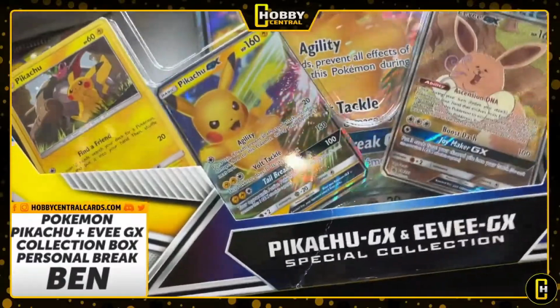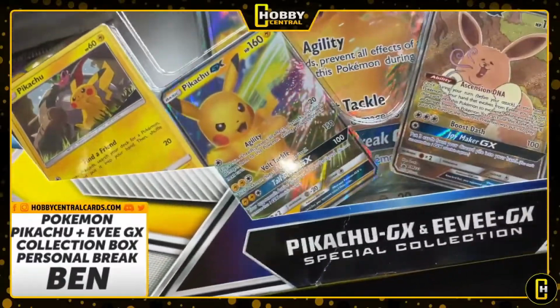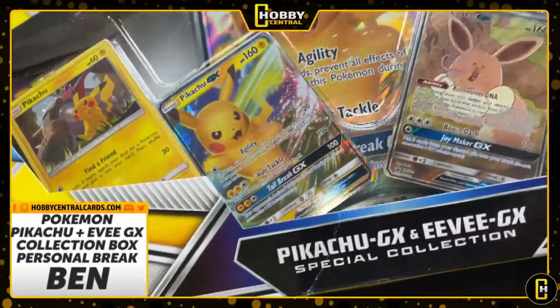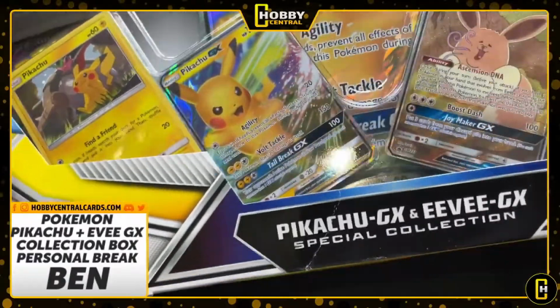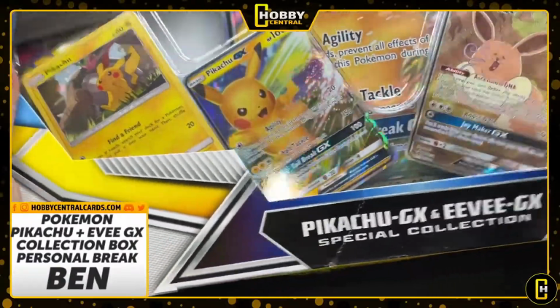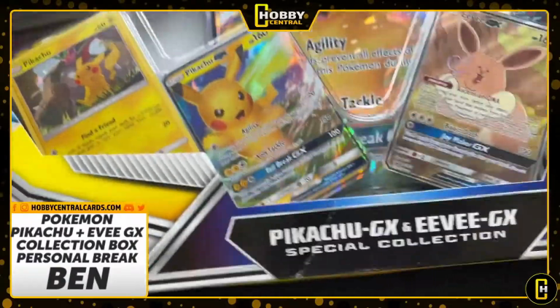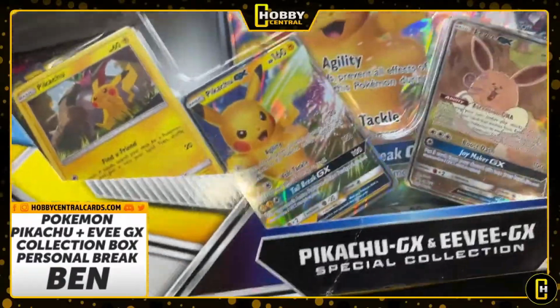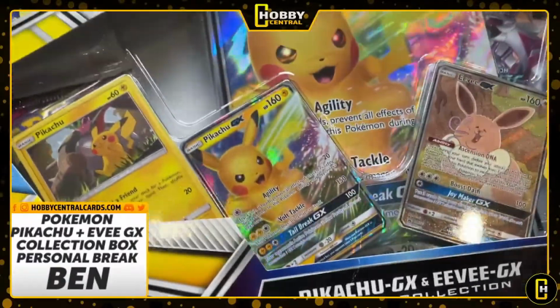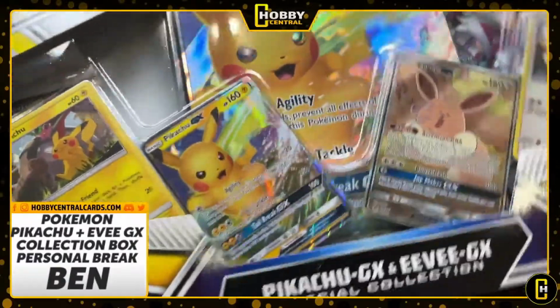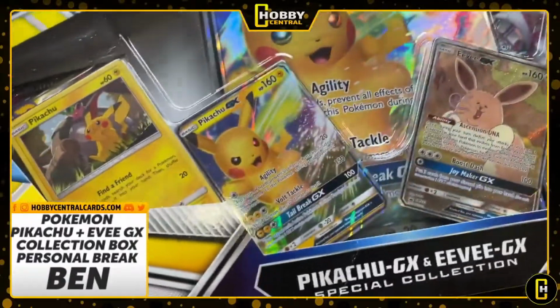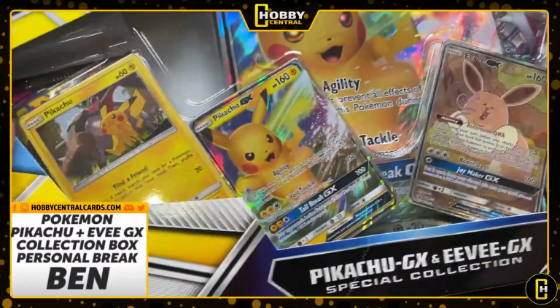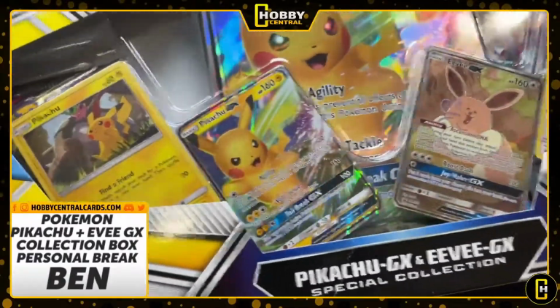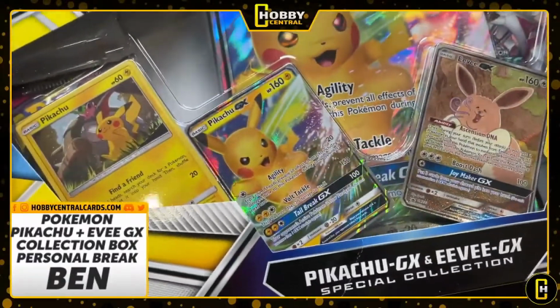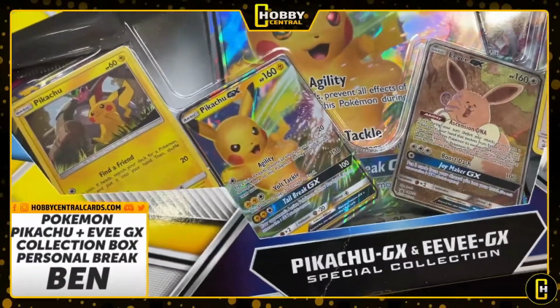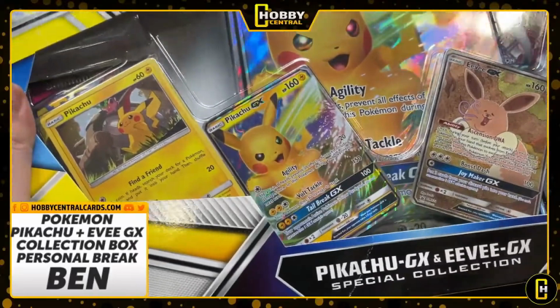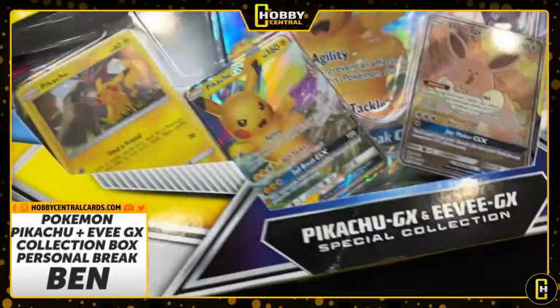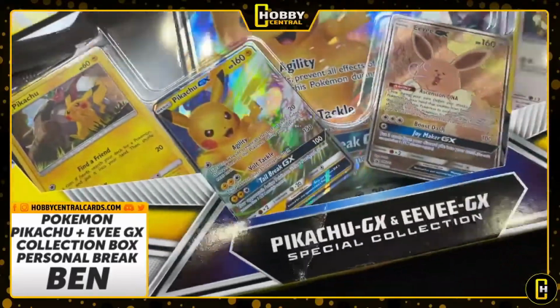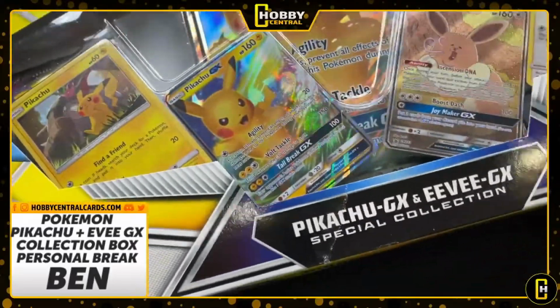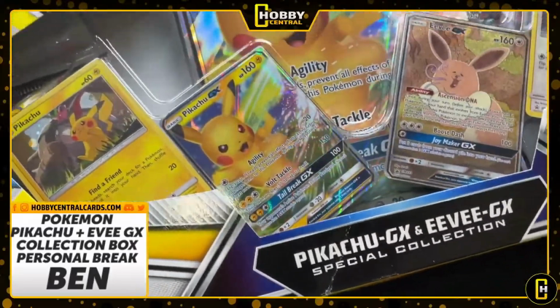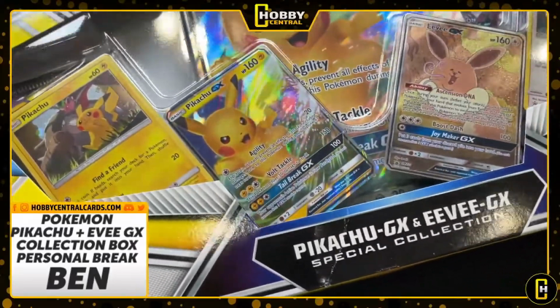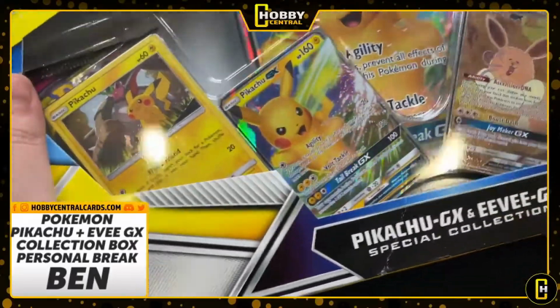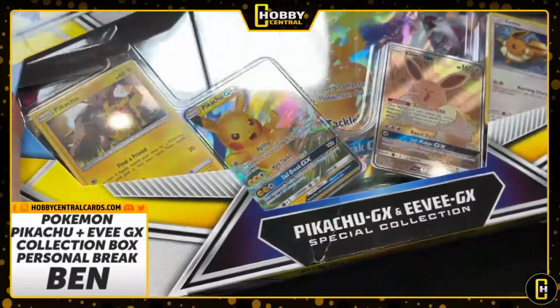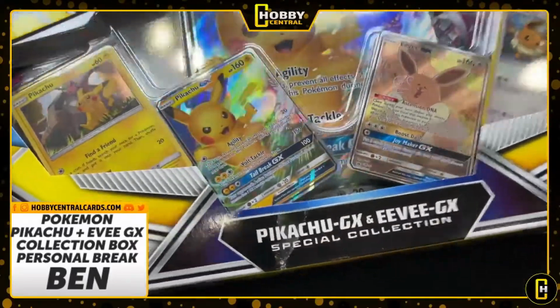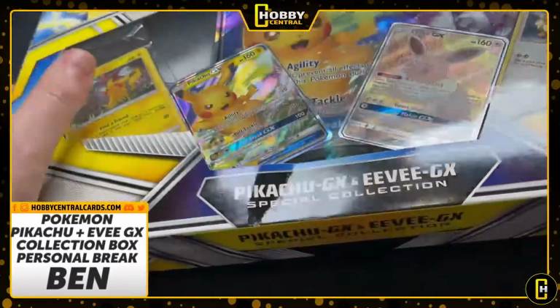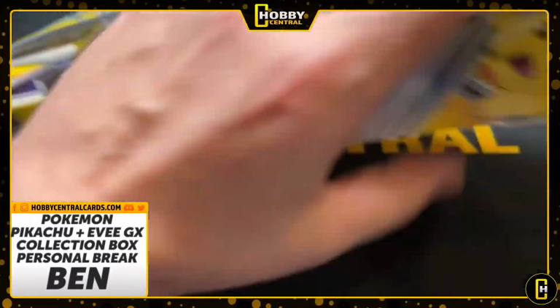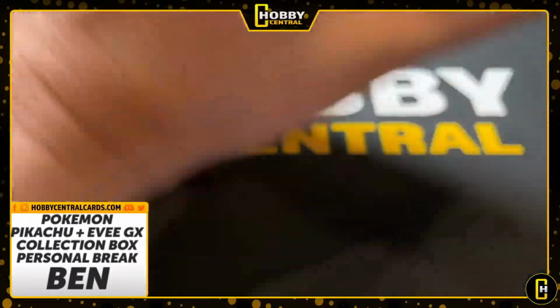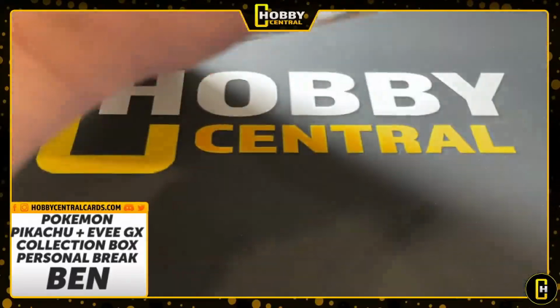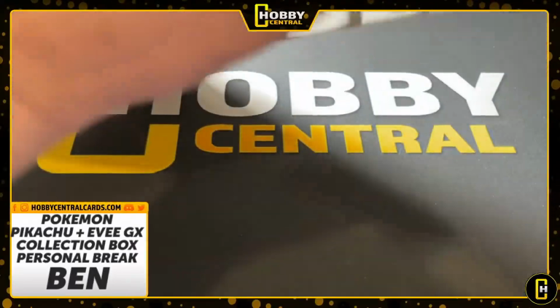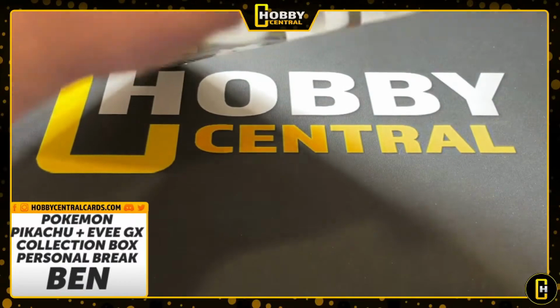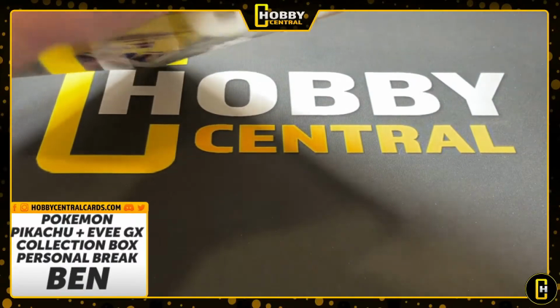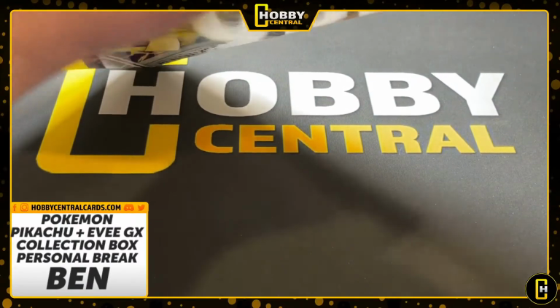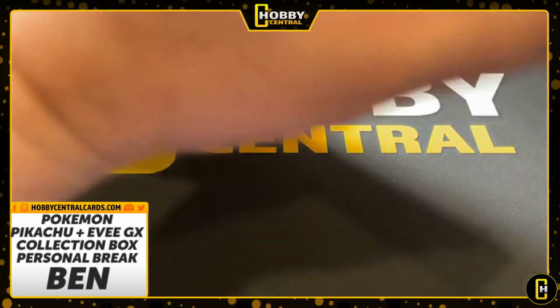Everything inside is Ben's. If you don't know what a personal break is, it's just that — it's personal. It's Ben's video, Ben's break, Ben's cards. We open them up for him and ship them all out to him, nice and secure.